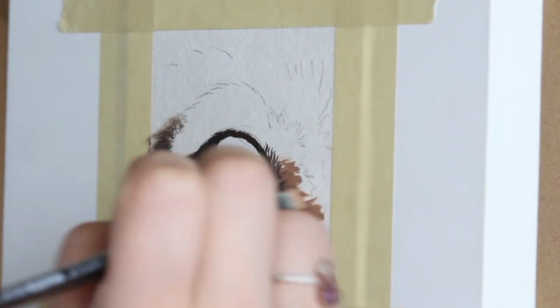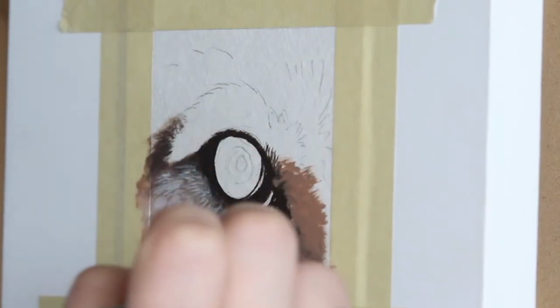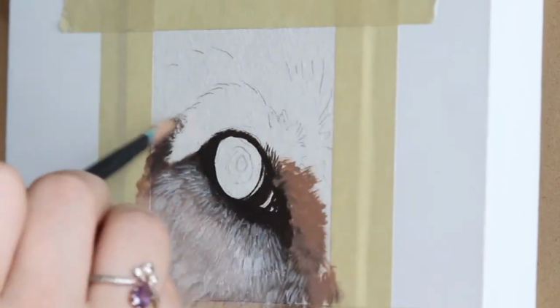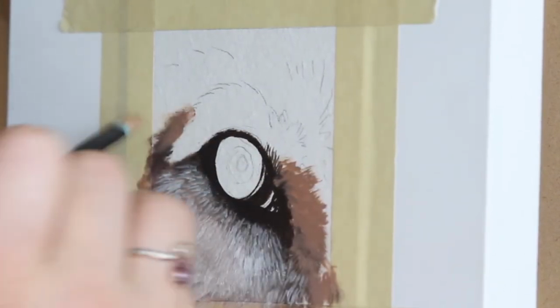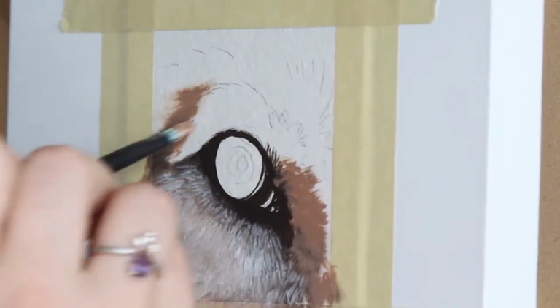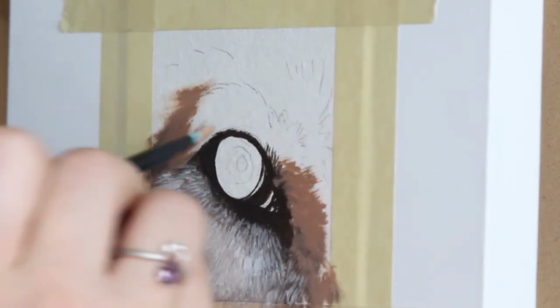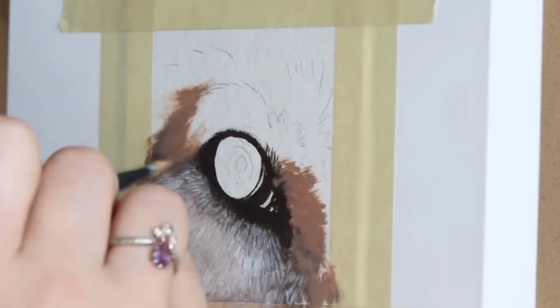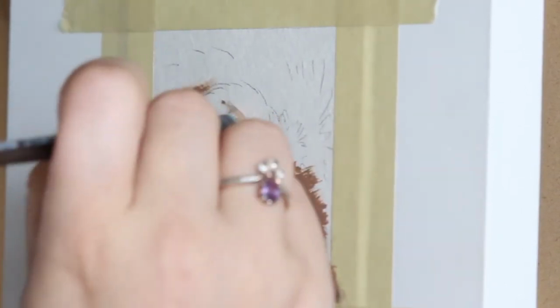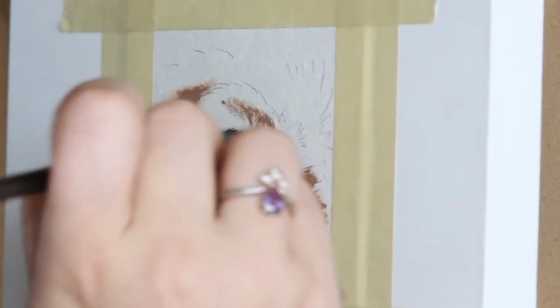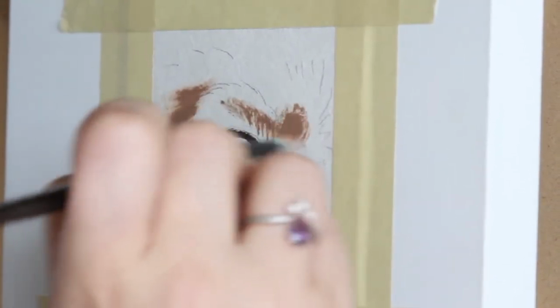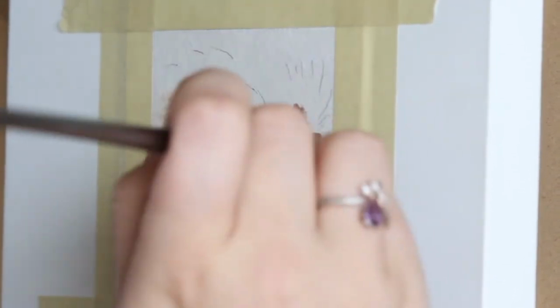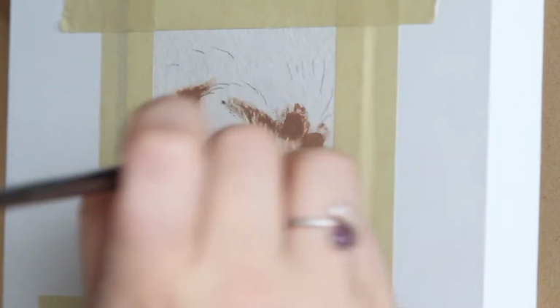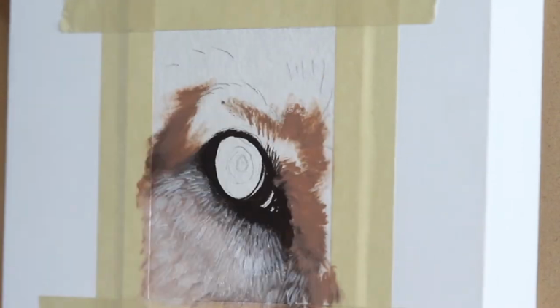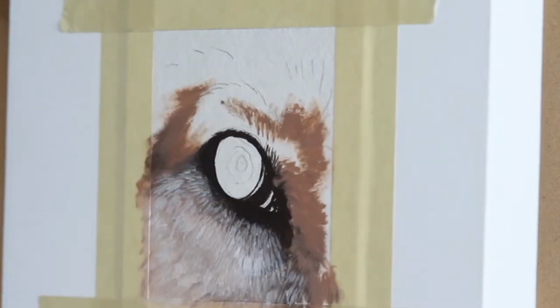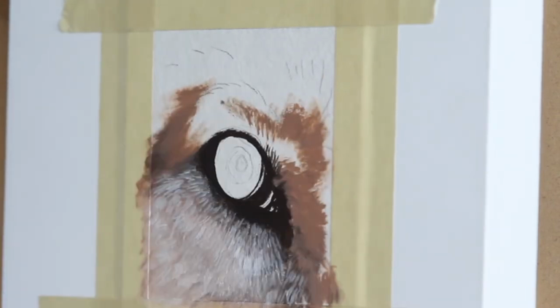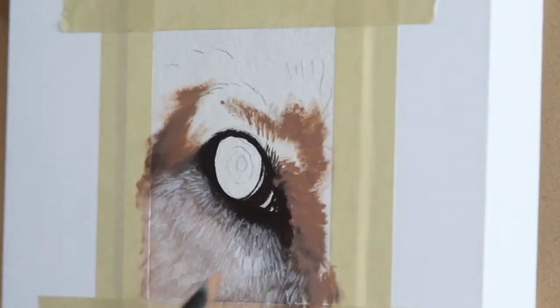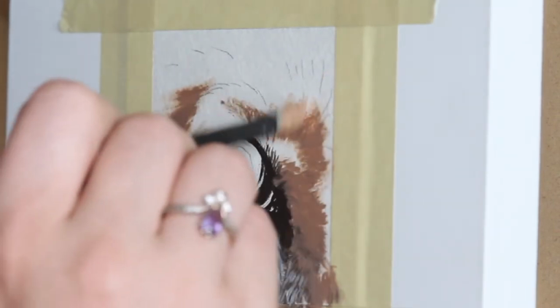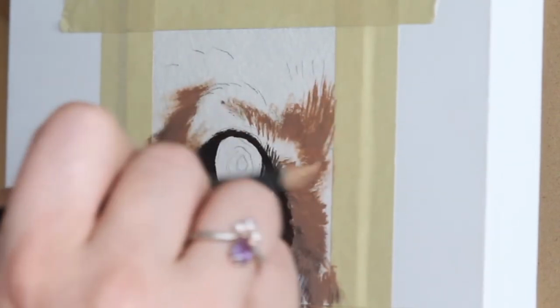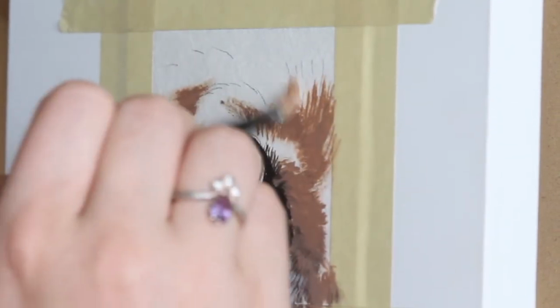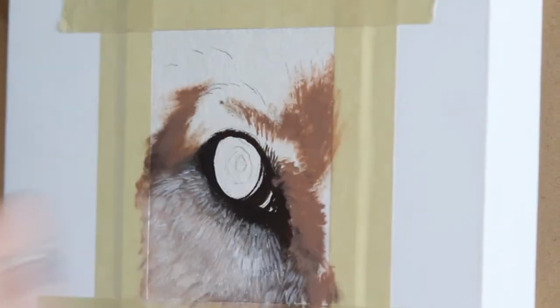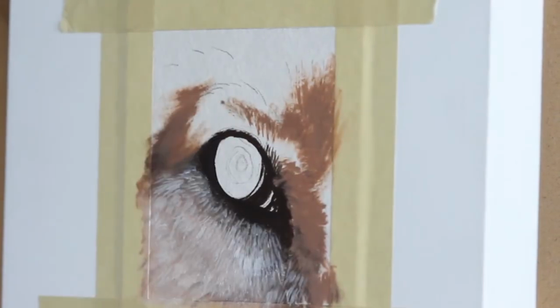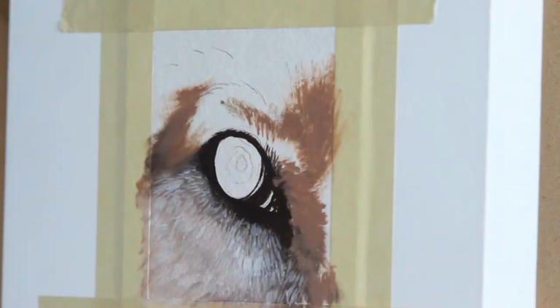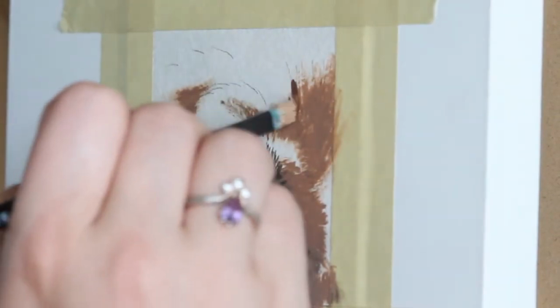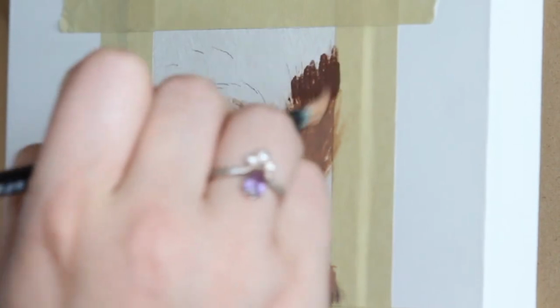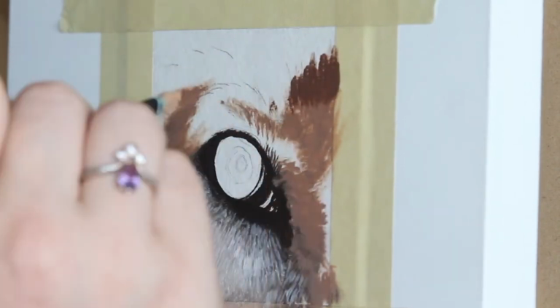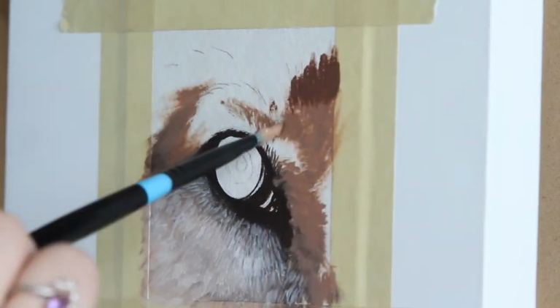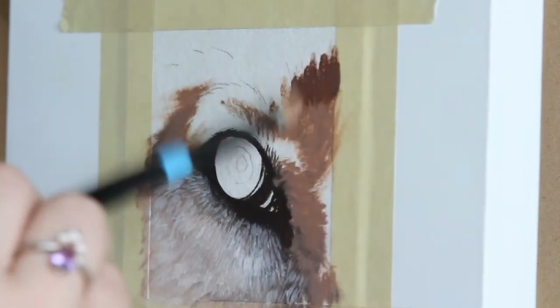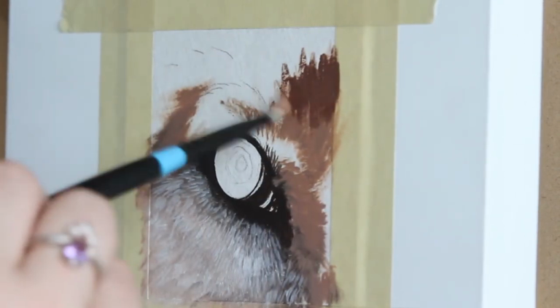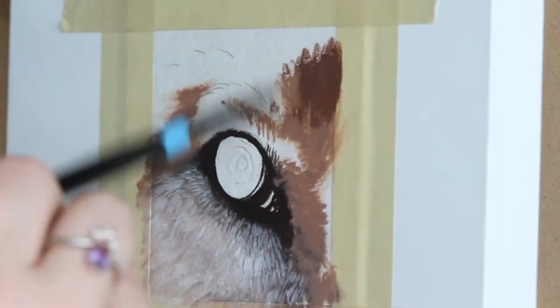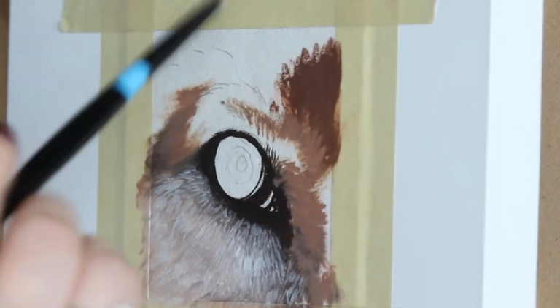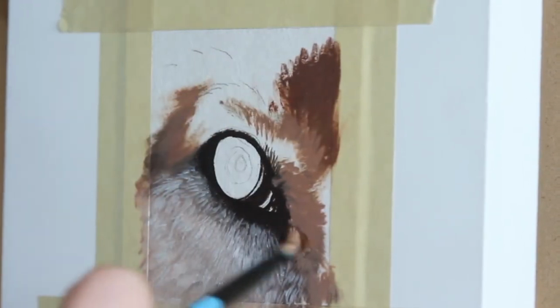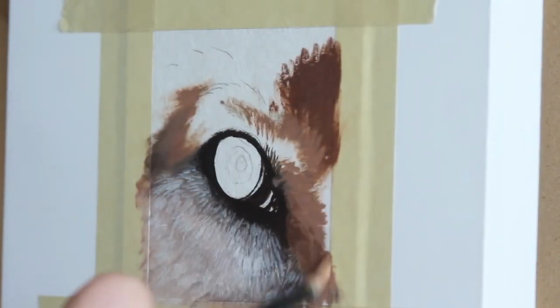Now I'm going to continue working around the eye, starting to move into the brow area. Like I did earlier, I'm going to start by adding a nice solid layer of paint — sort of a medium tone — and then we're going to build up some texture on there.